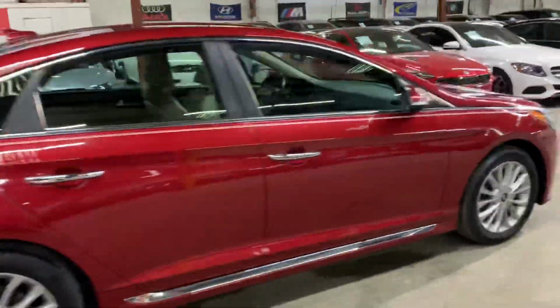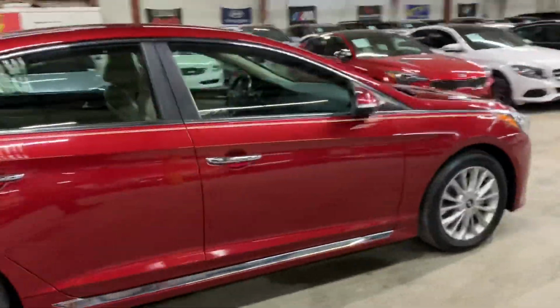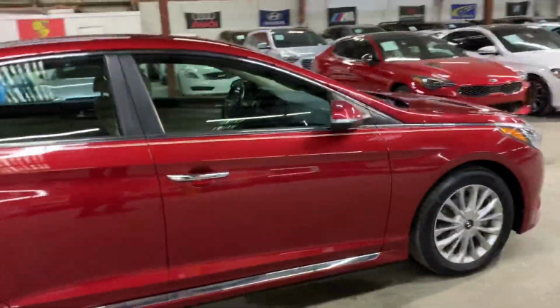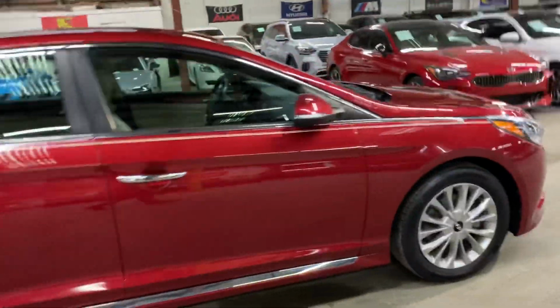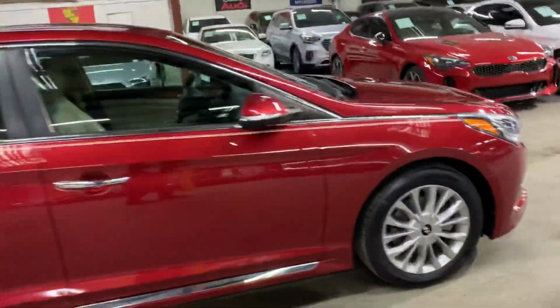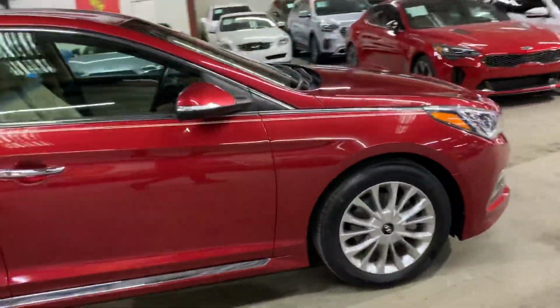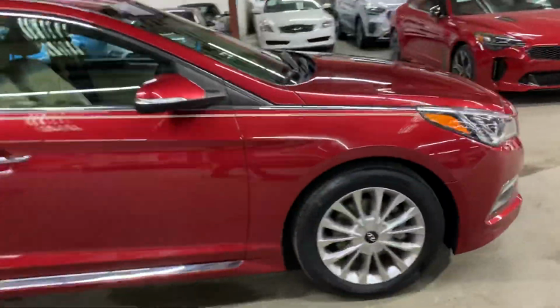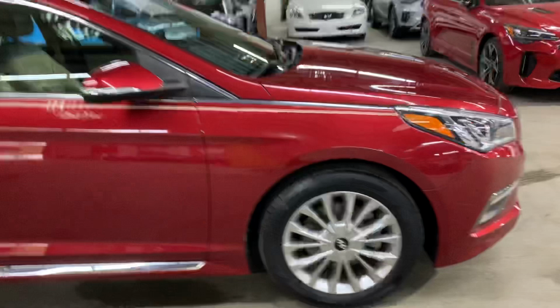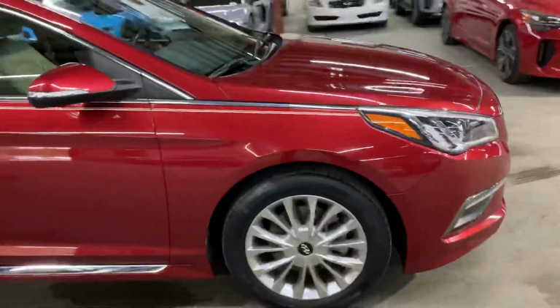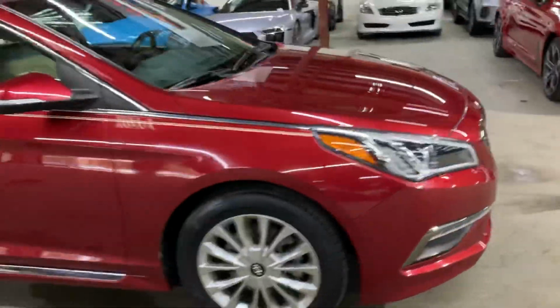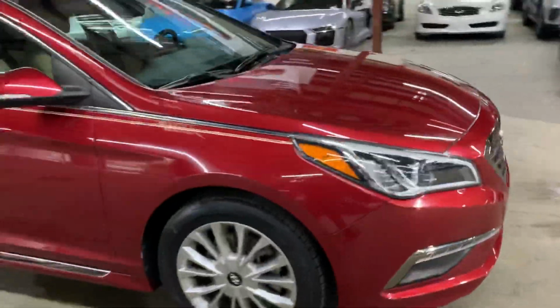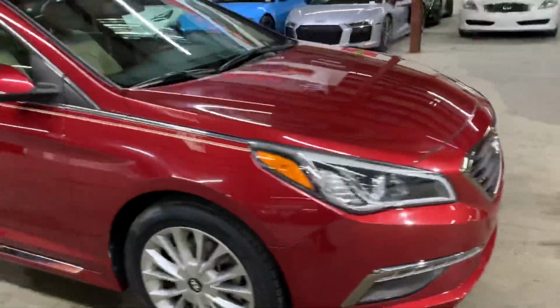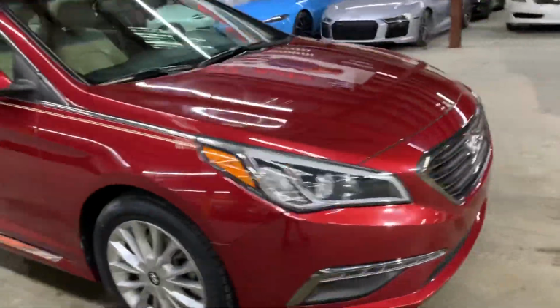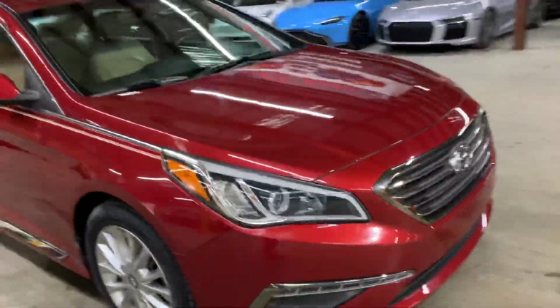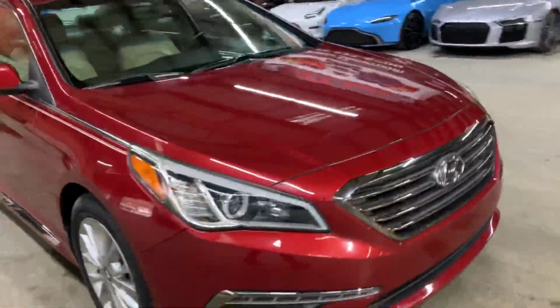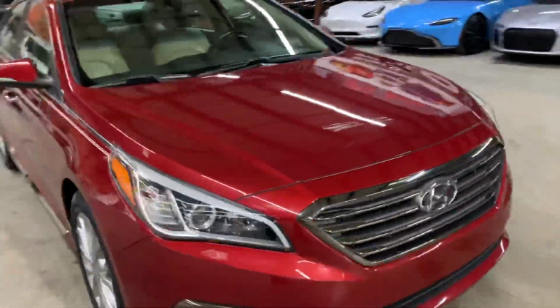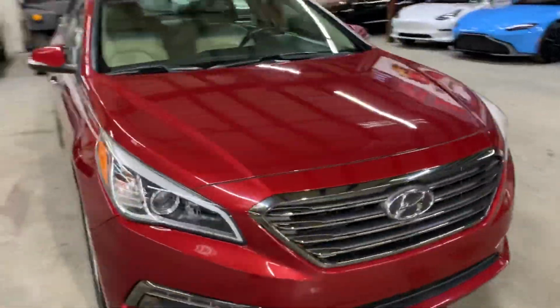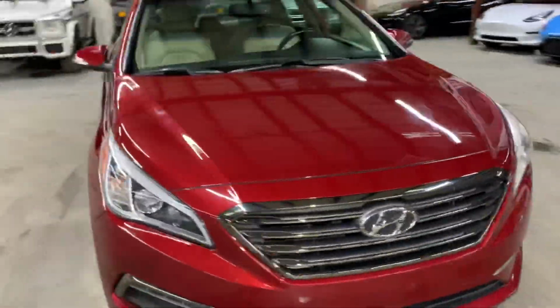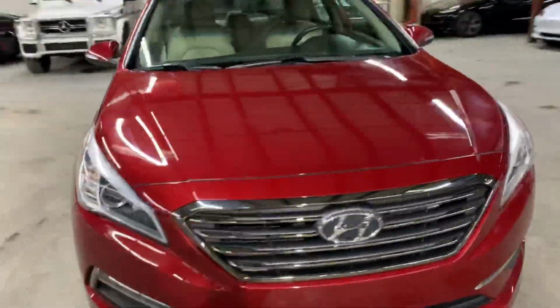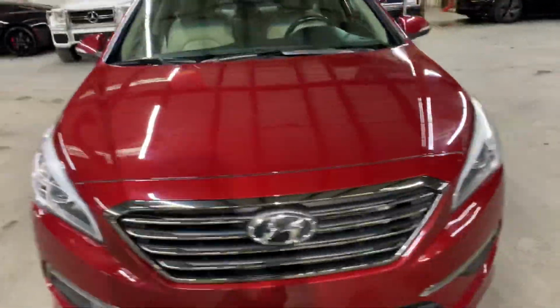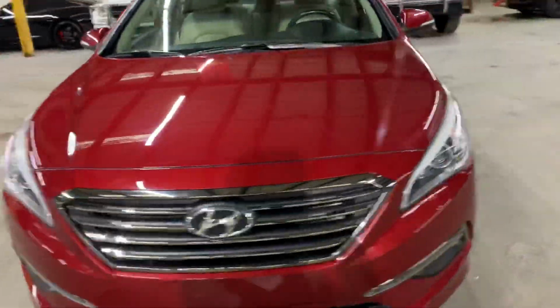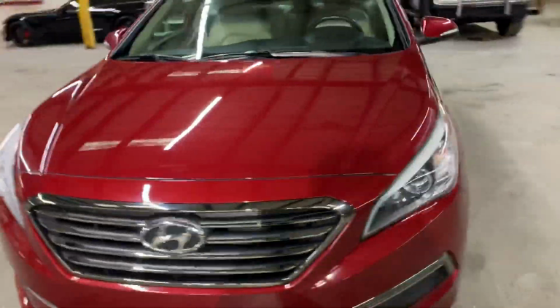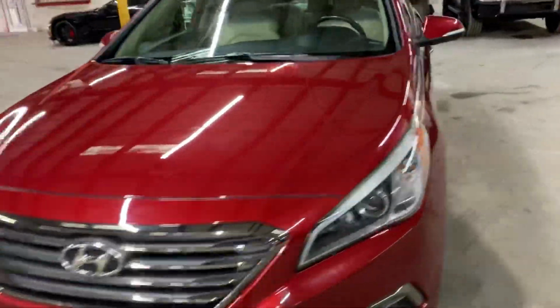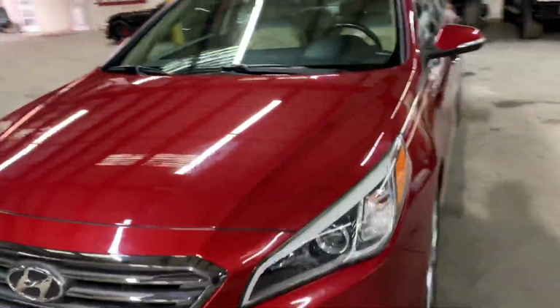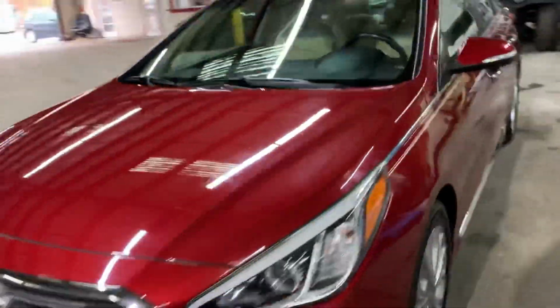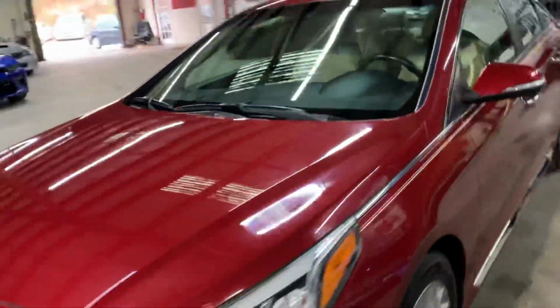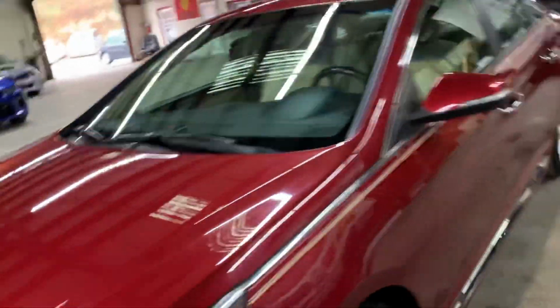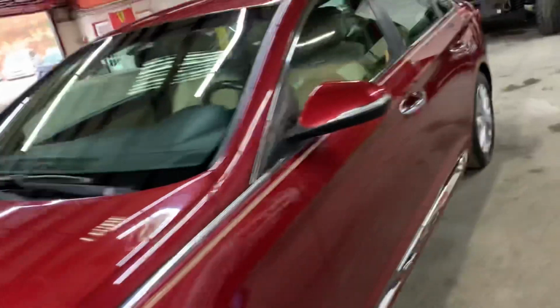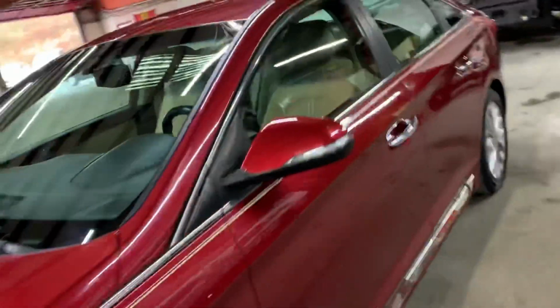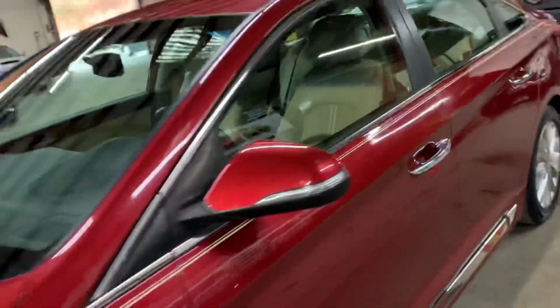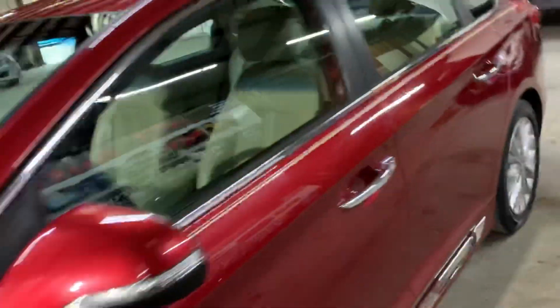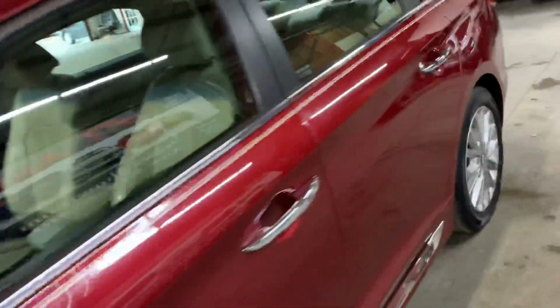Once we finish checking out the interior, we will come back outside, take a closer look at the wheels, headlights, taillights, make sure they are working properly. We'll also pop the hood open so you can take a look at the engine.